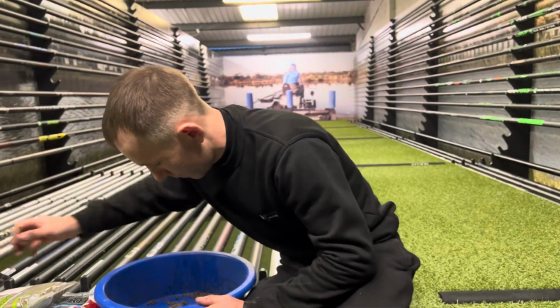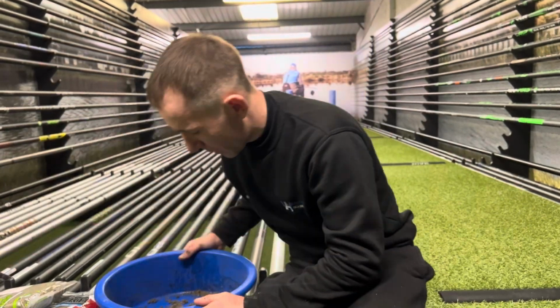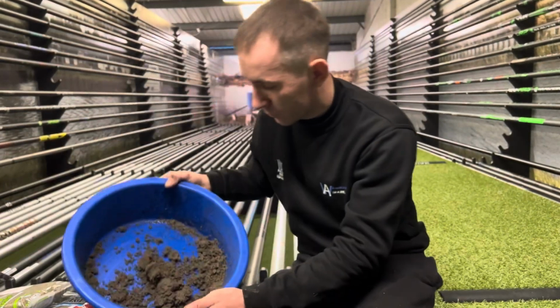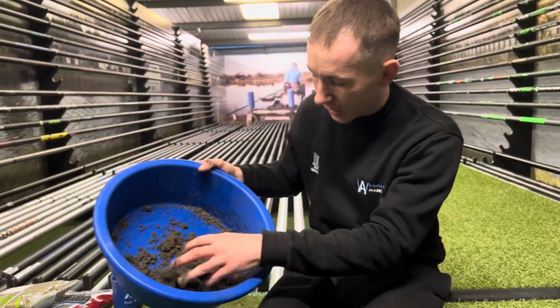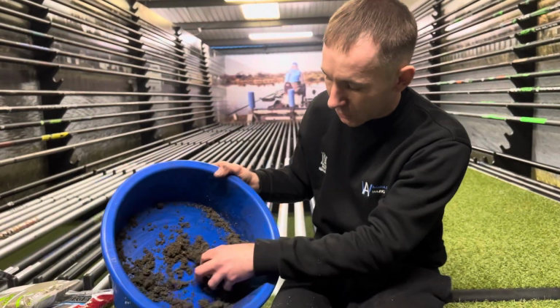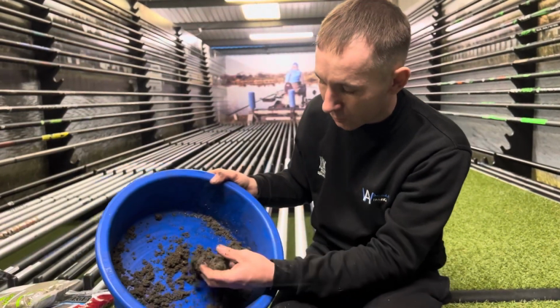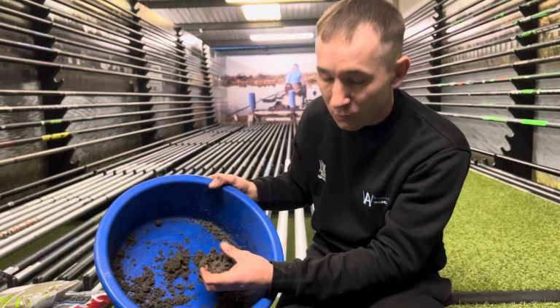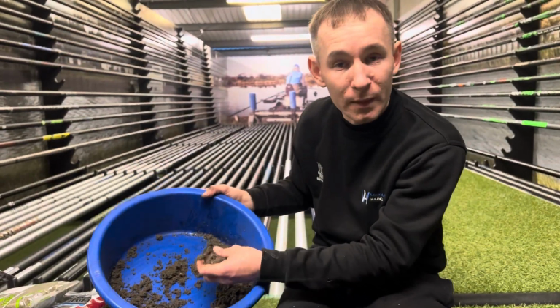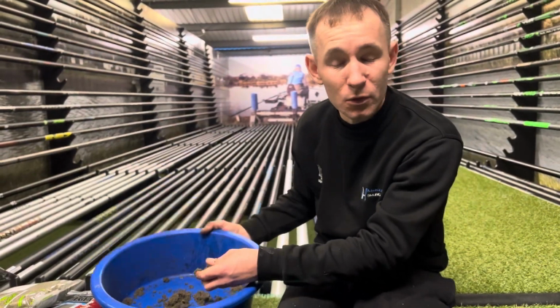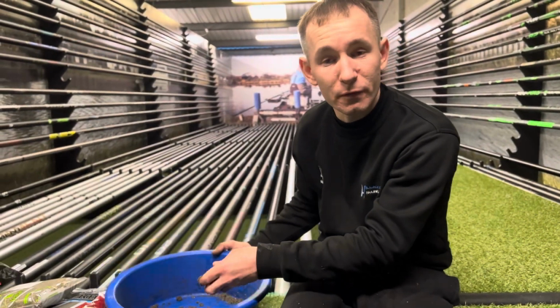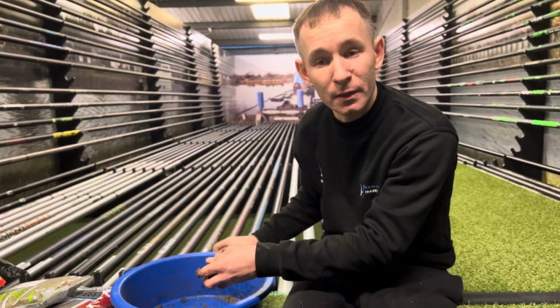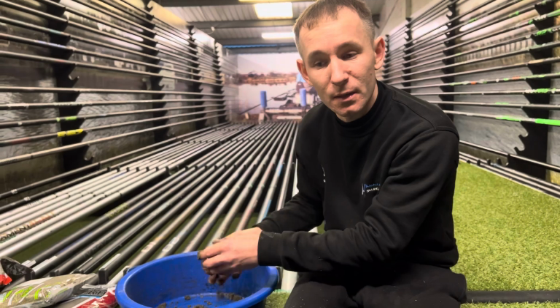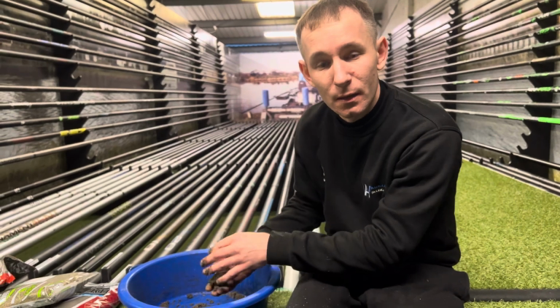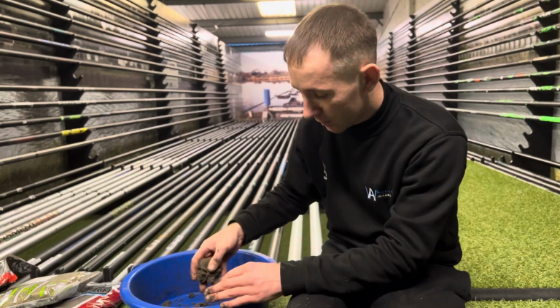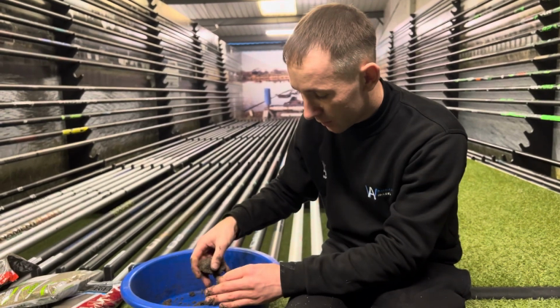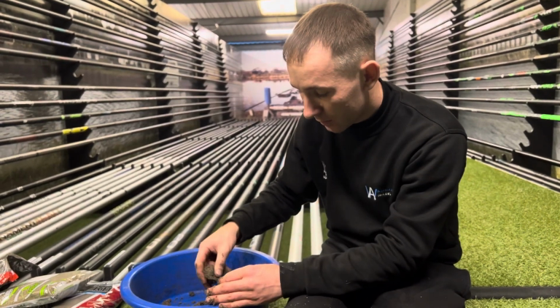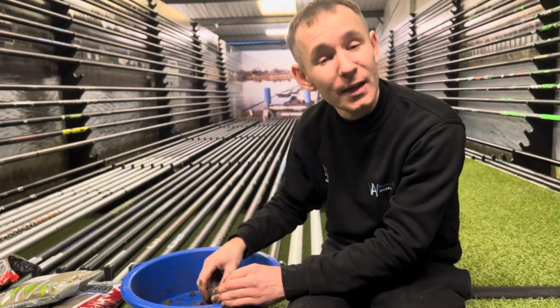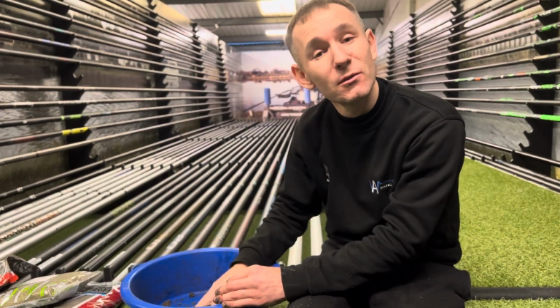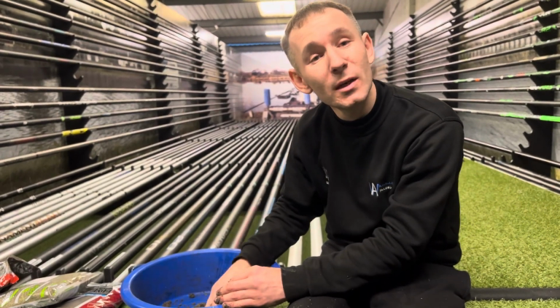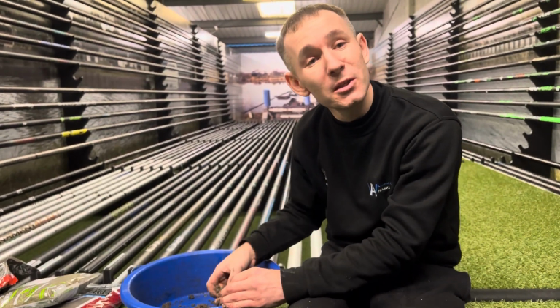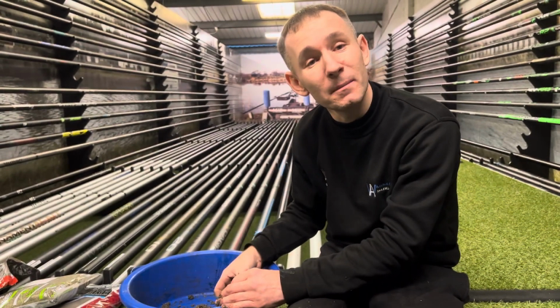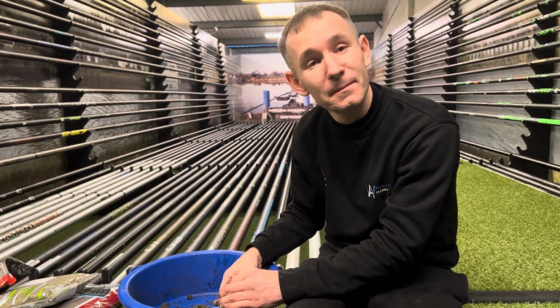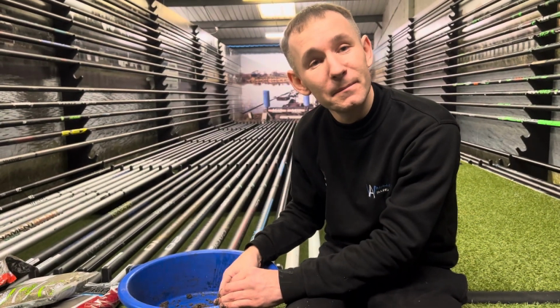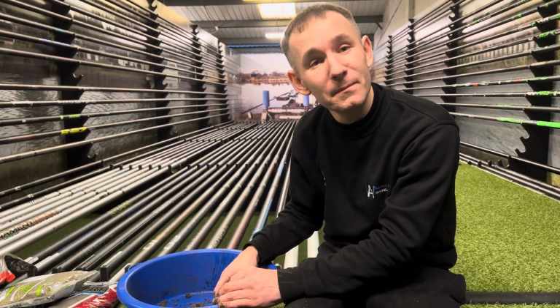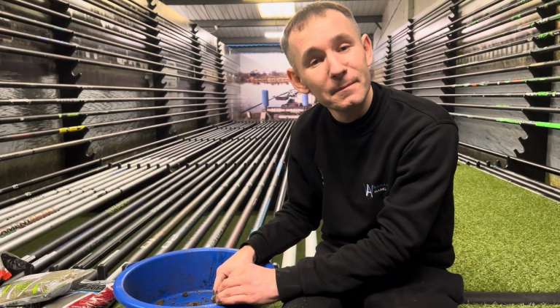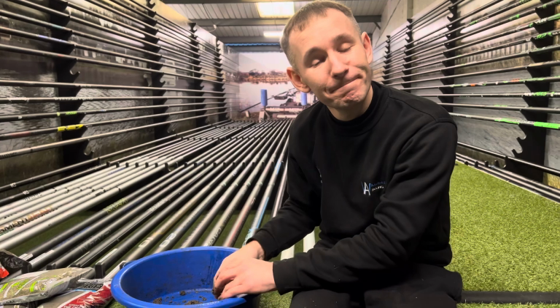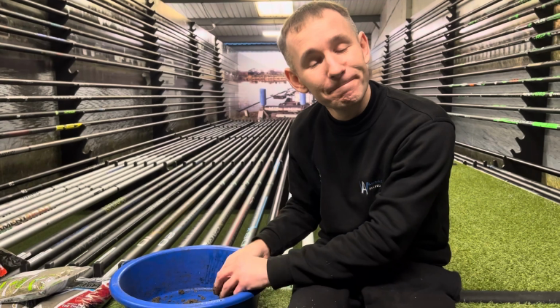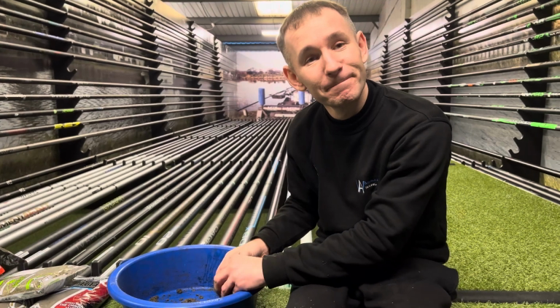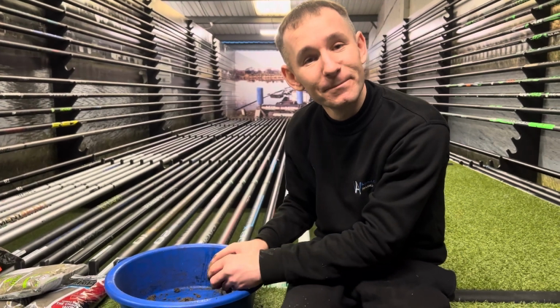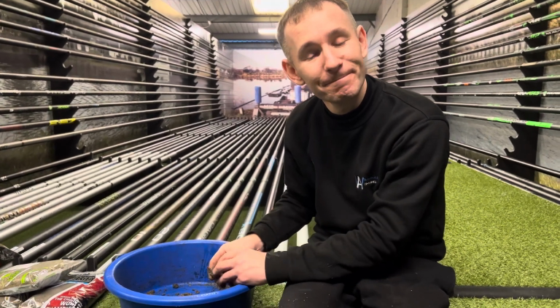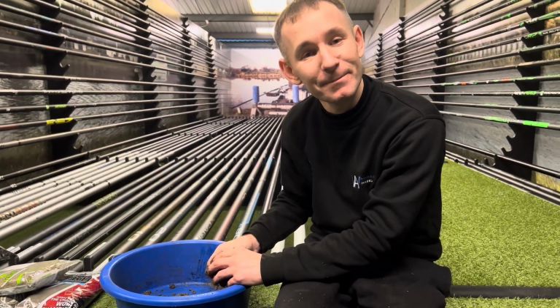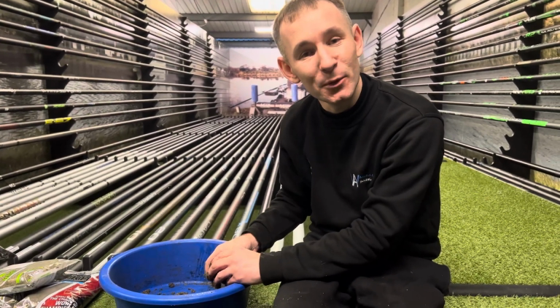Yeah, just absolutely brilliant groundbait. I've used it for years and I can't see any reason why I'd change, Tom. No mate, your results would suggest to me you don't need to change anything. Brilliant.